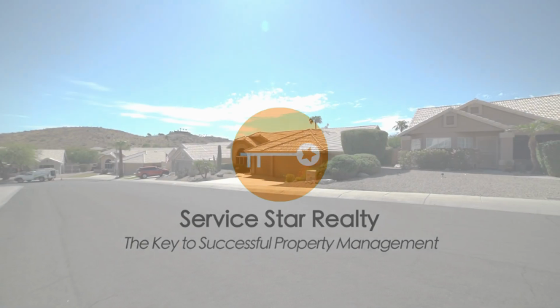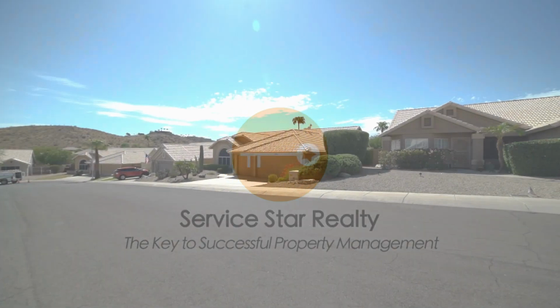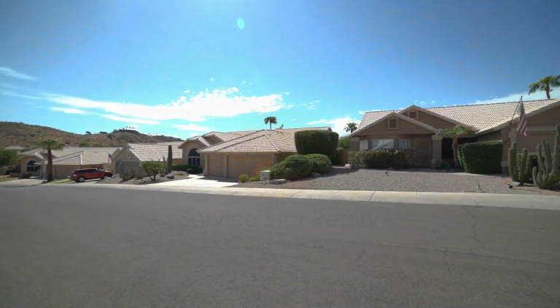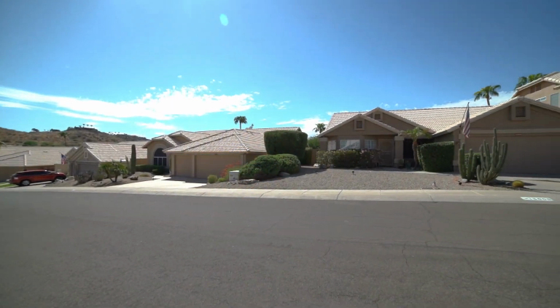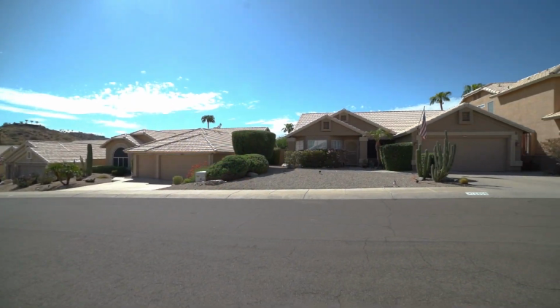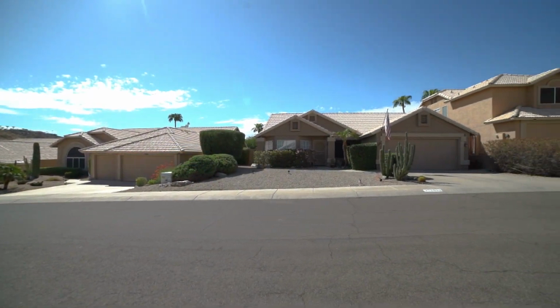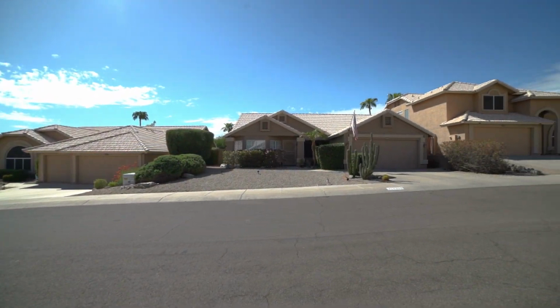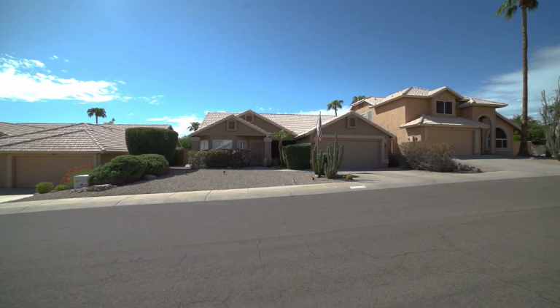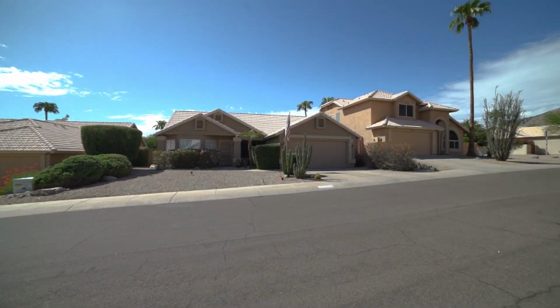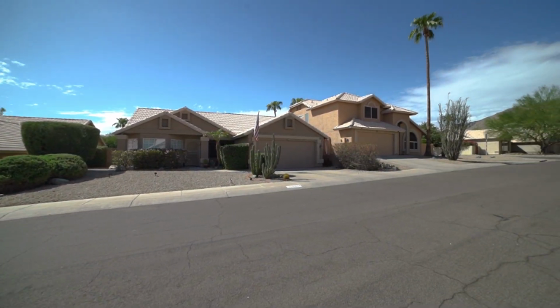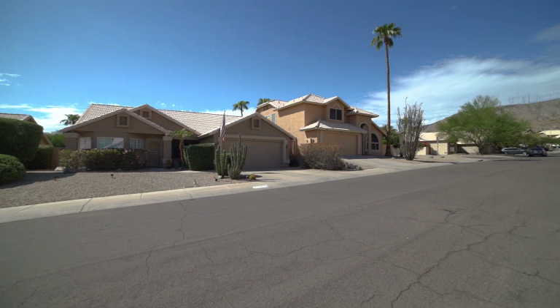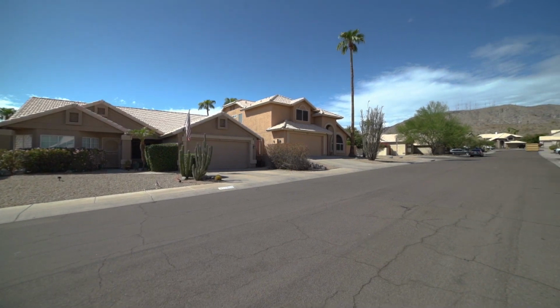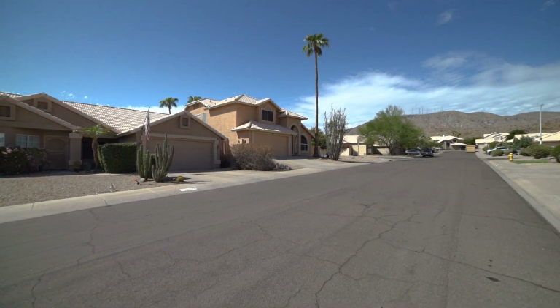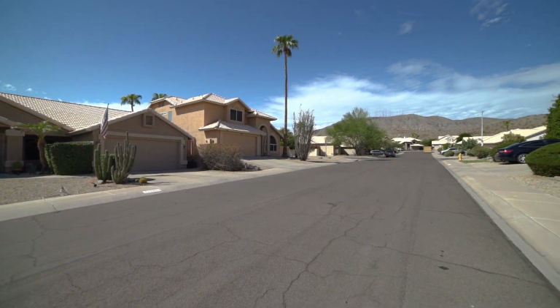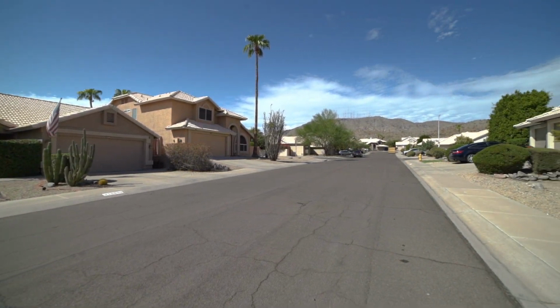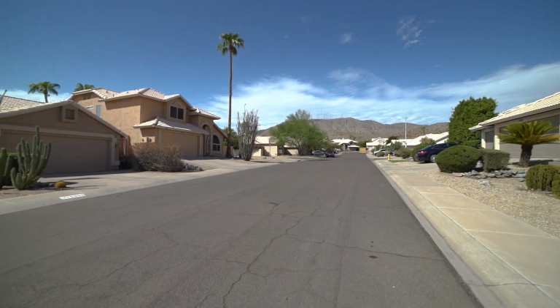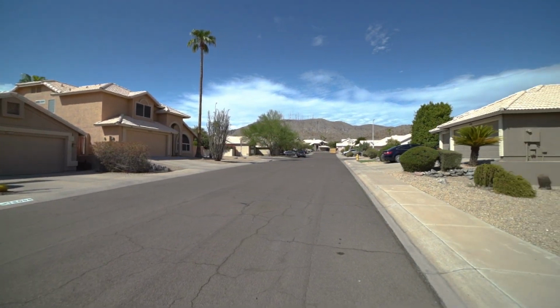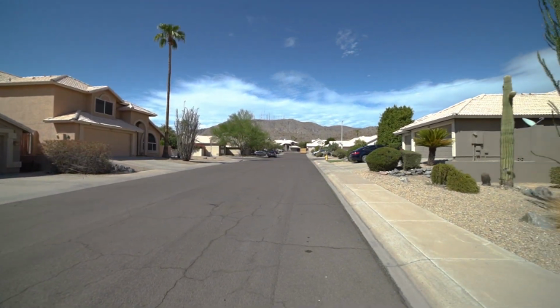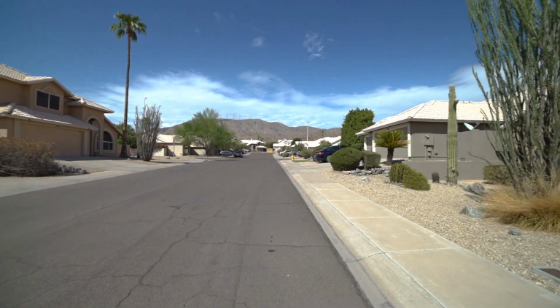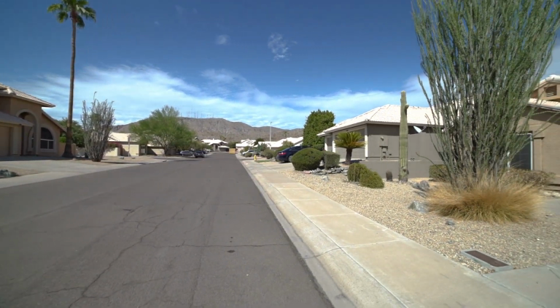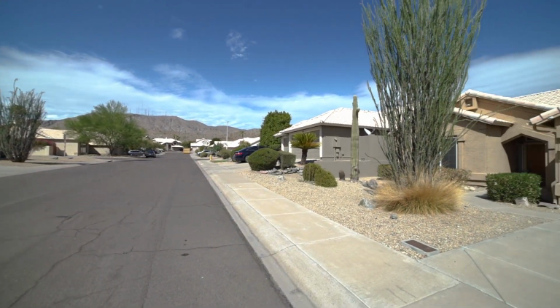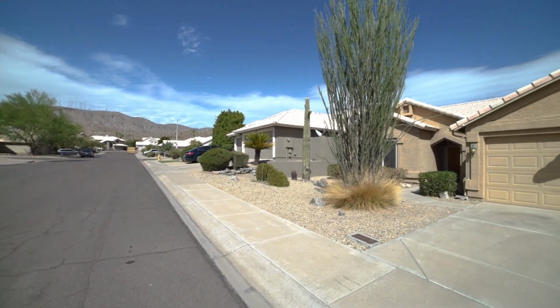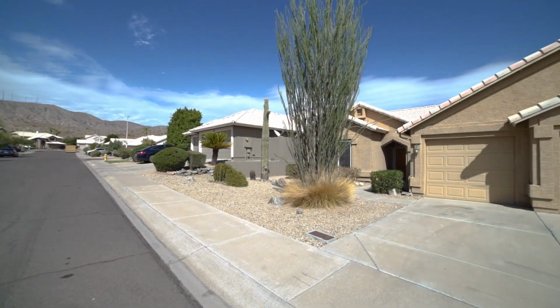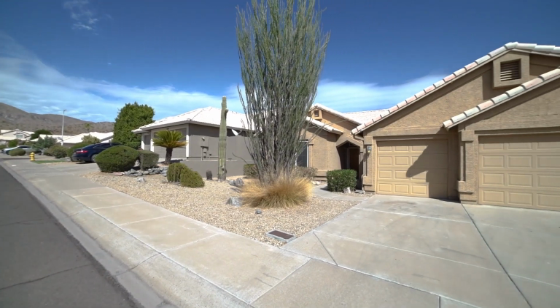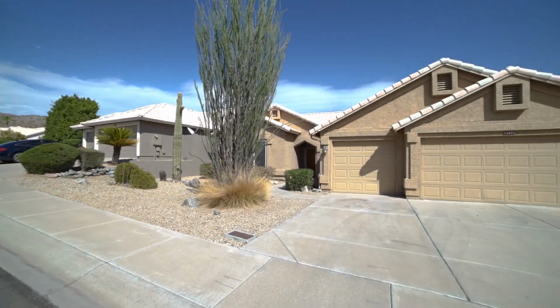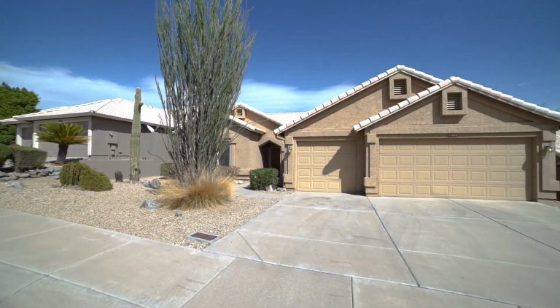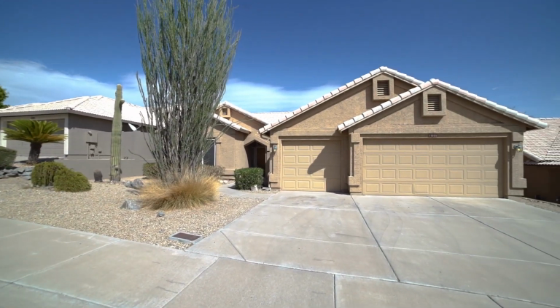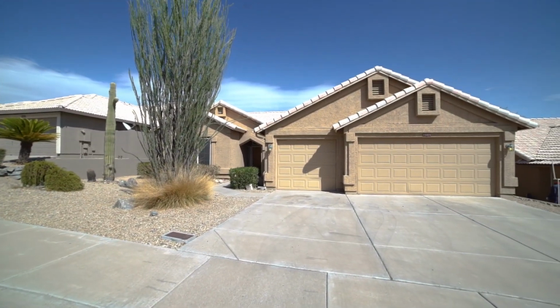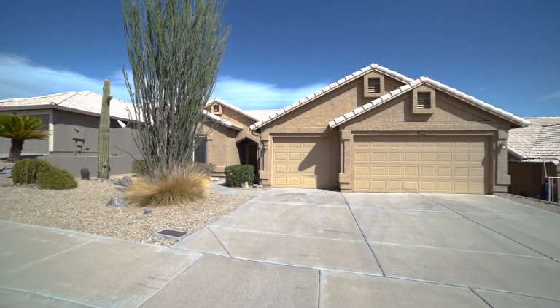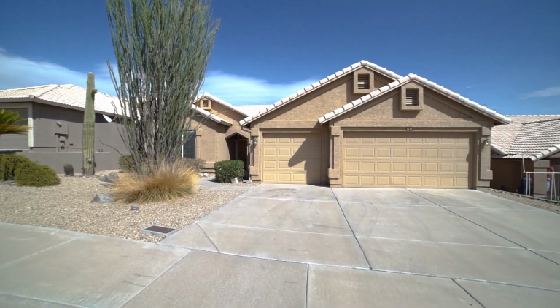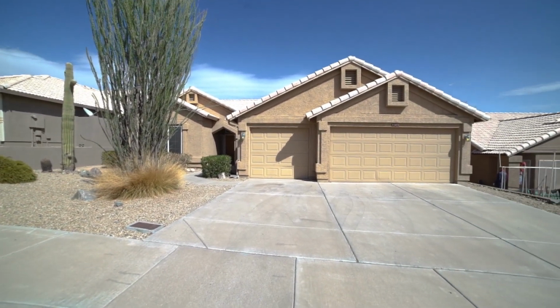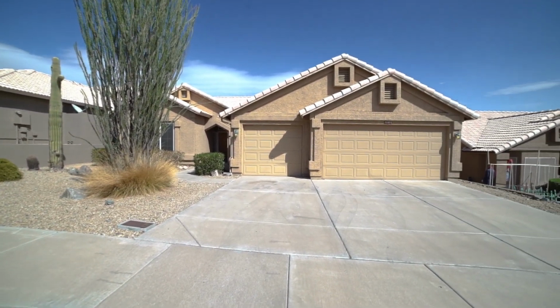Today we are going to tour 15005 South 9th Street in Phoenix, Arizona. By the end of this video, I hope you'll know whether this is a place you'd want to call home.